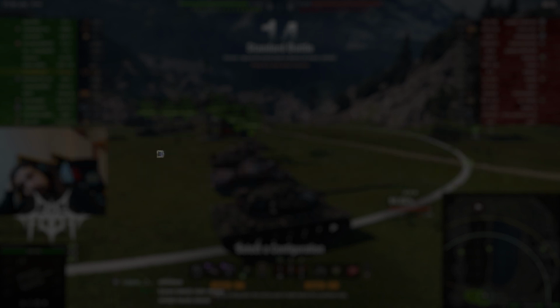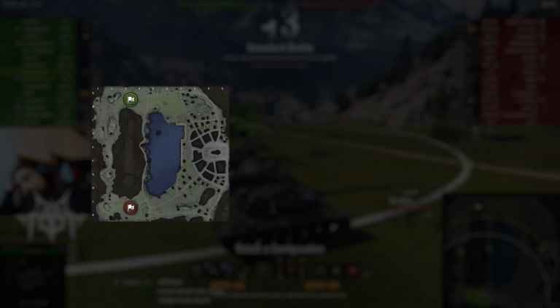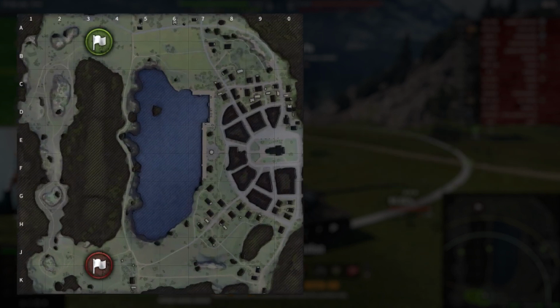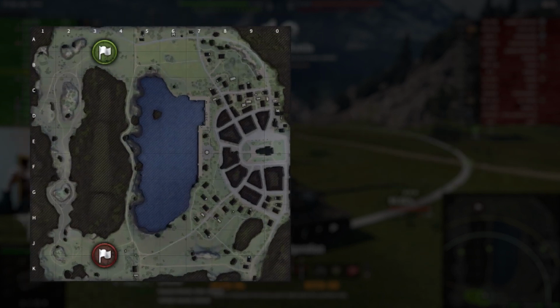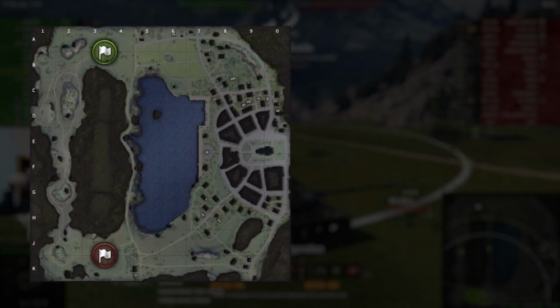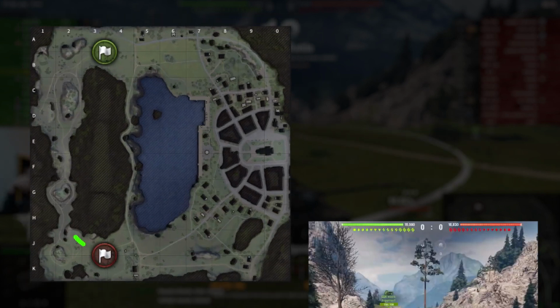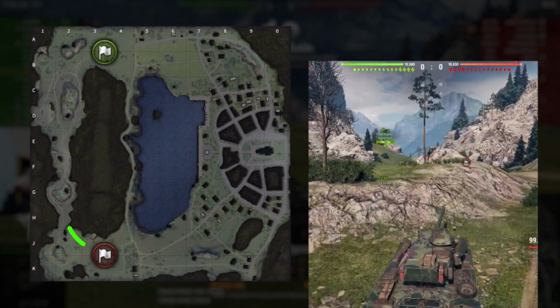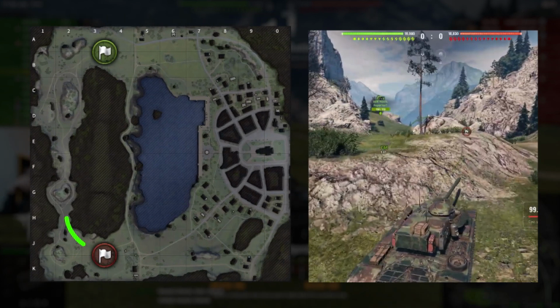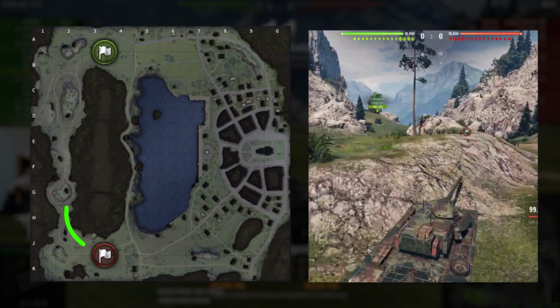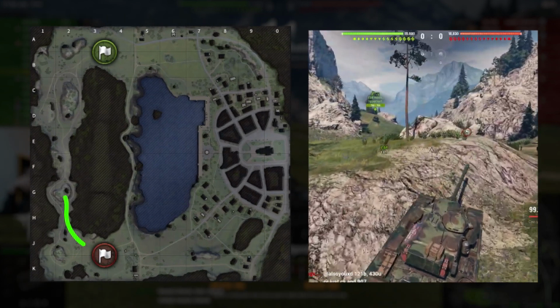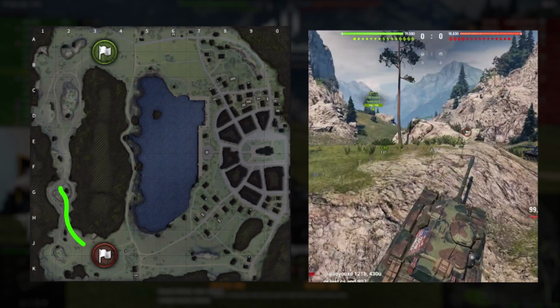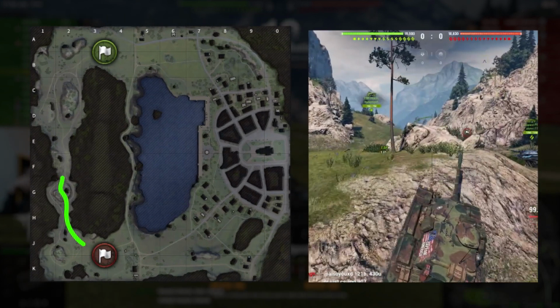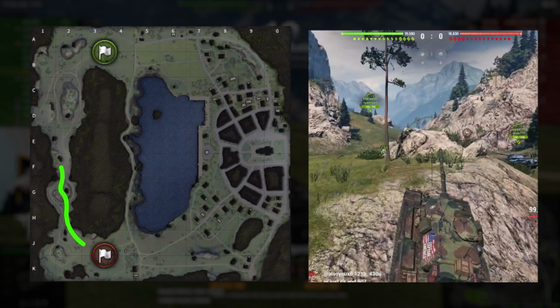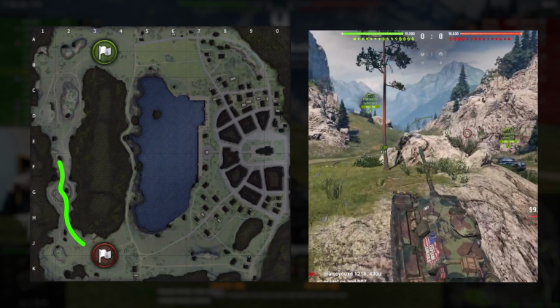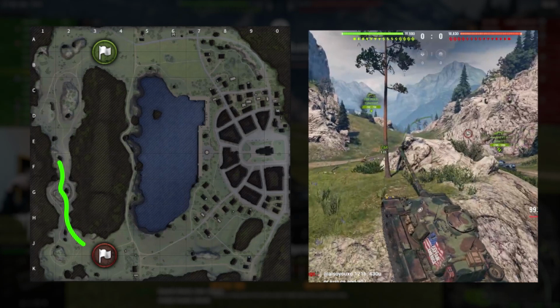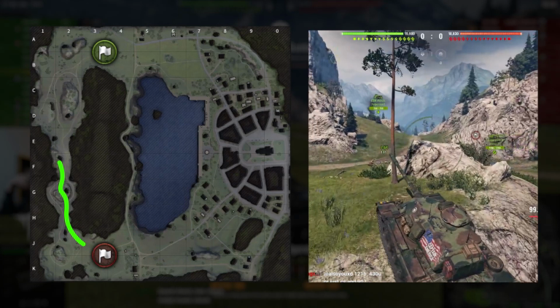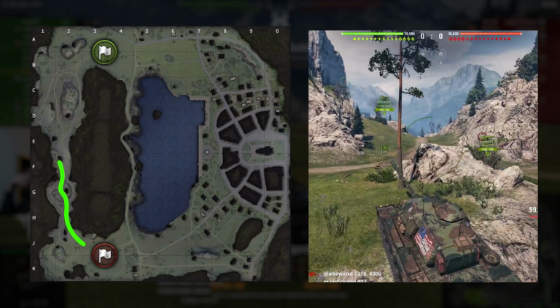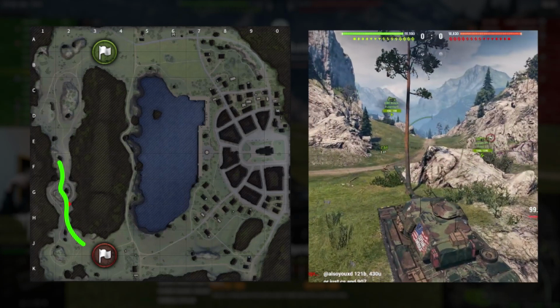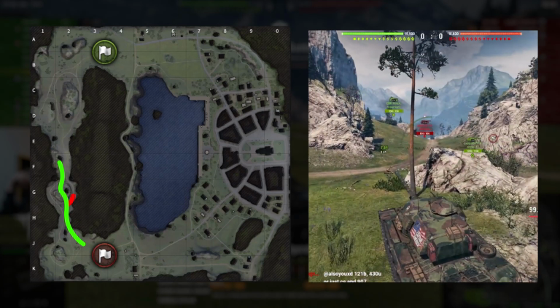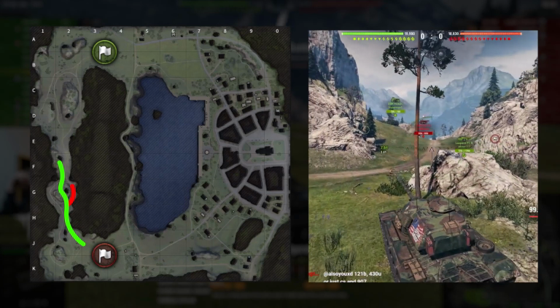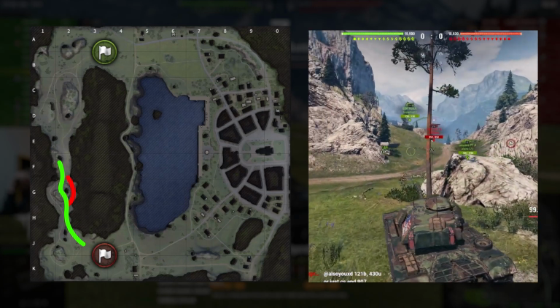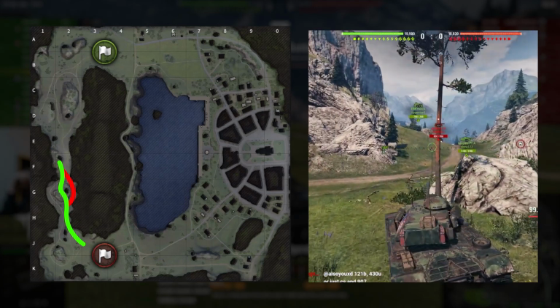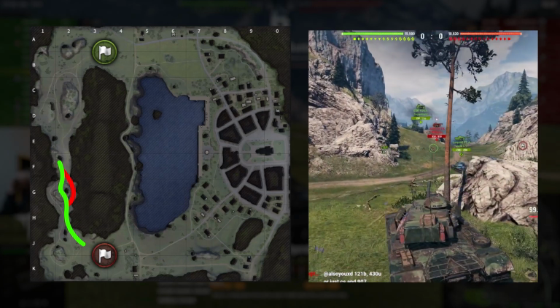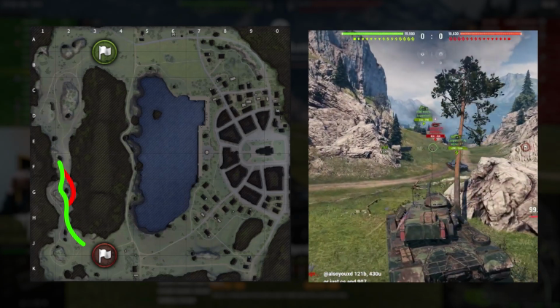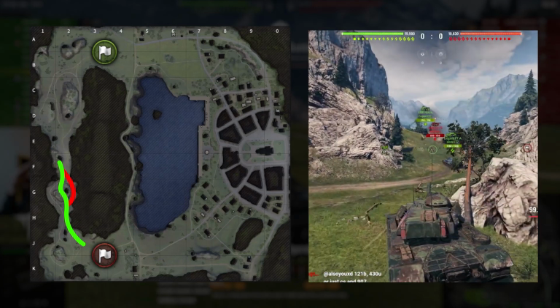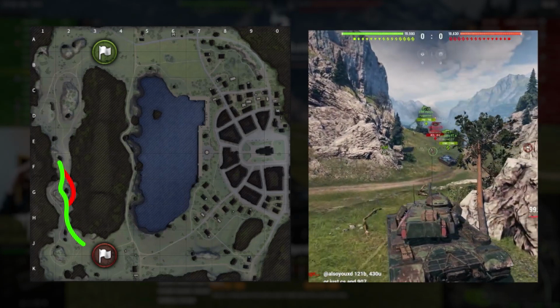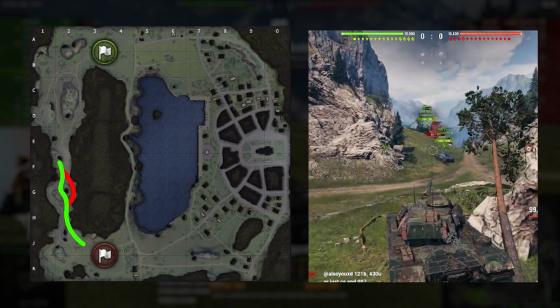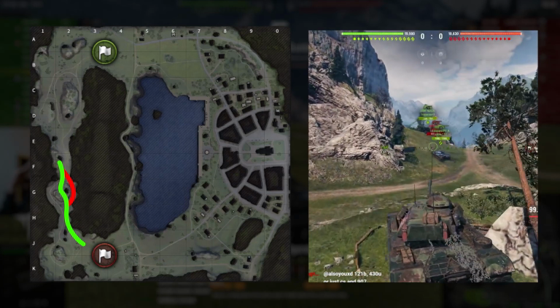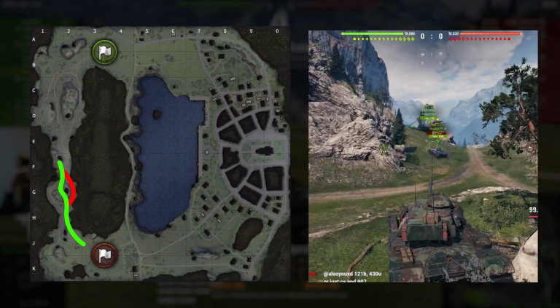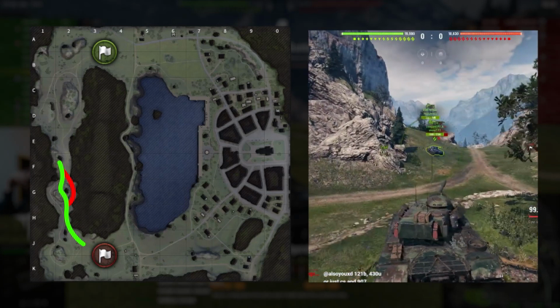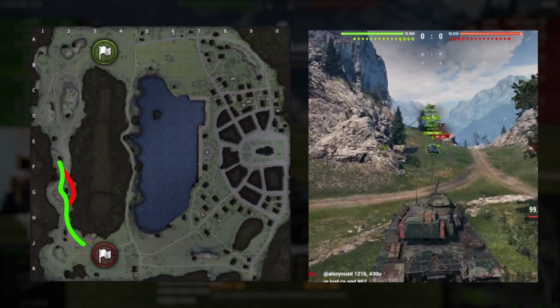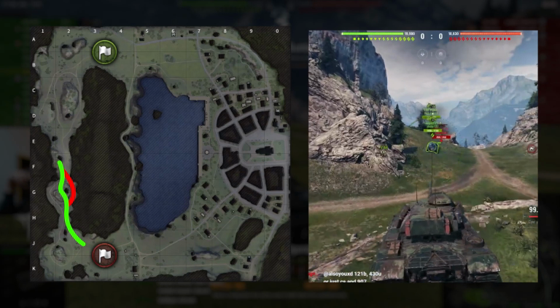From south spawn, you go from J2 to F2, driving over the mound which is in the middle of G2. Do not go around the outer side of the rock — there you will get caught out and screwed over.